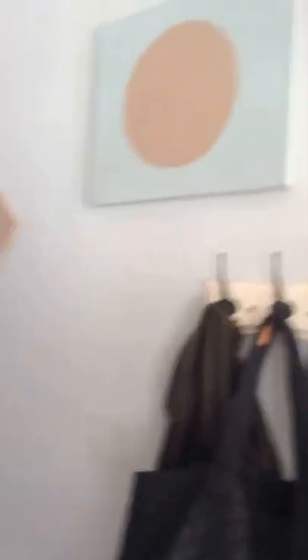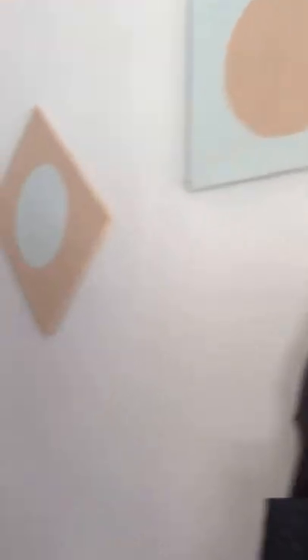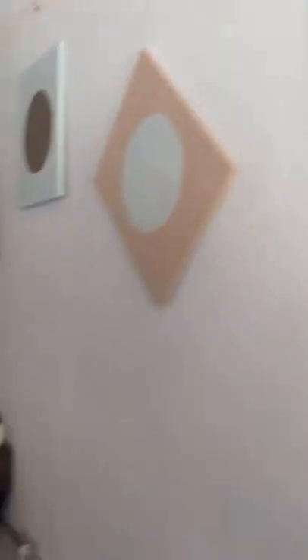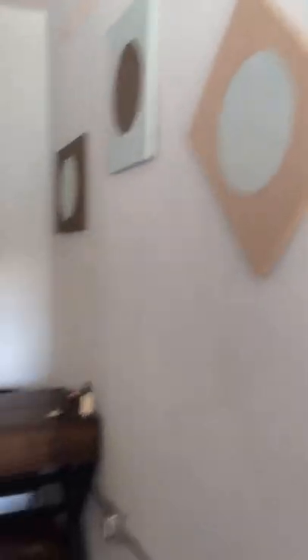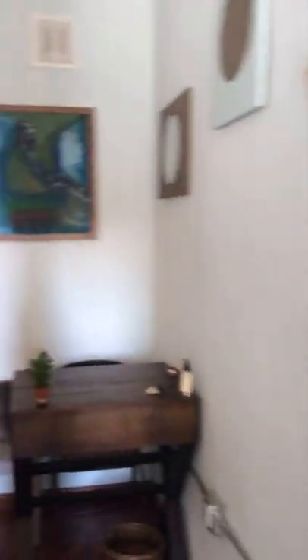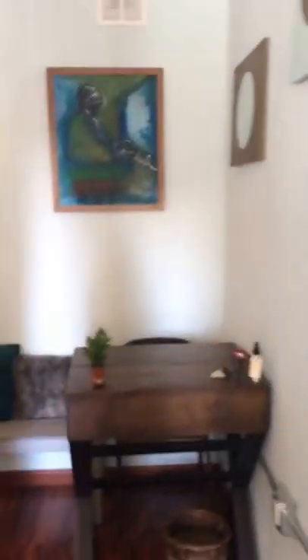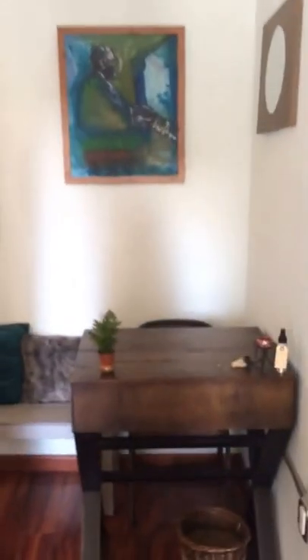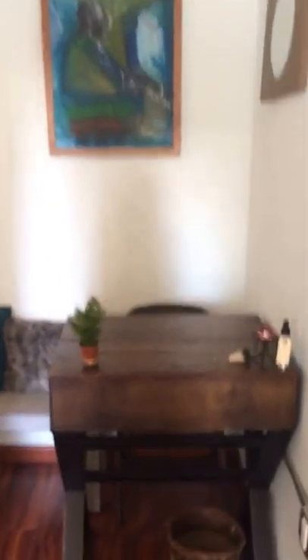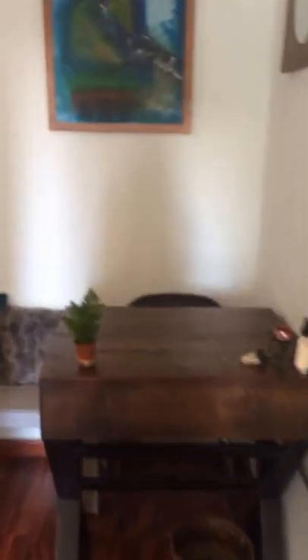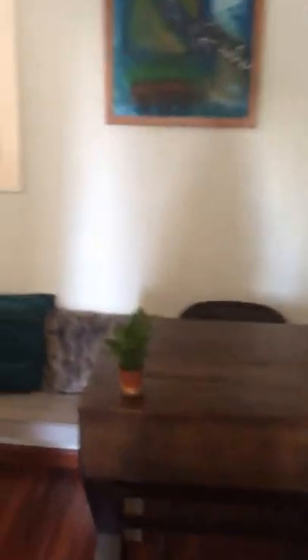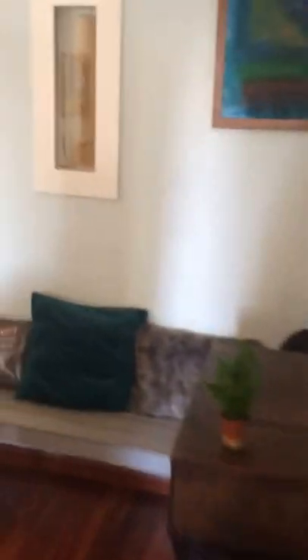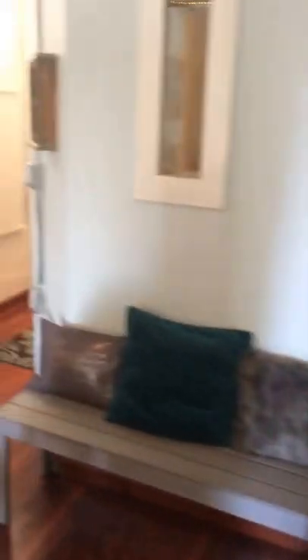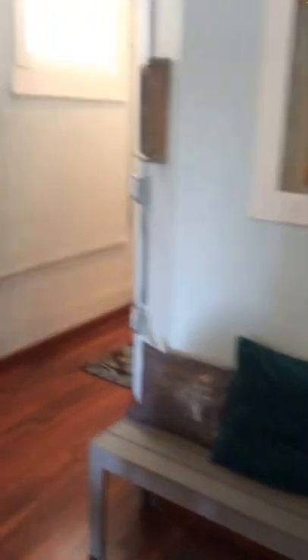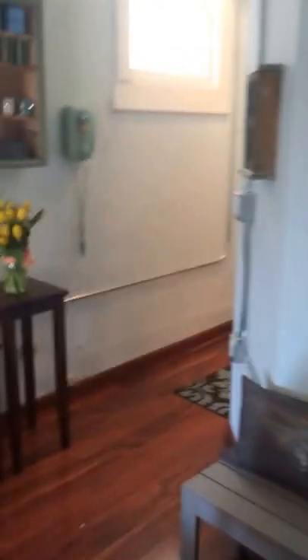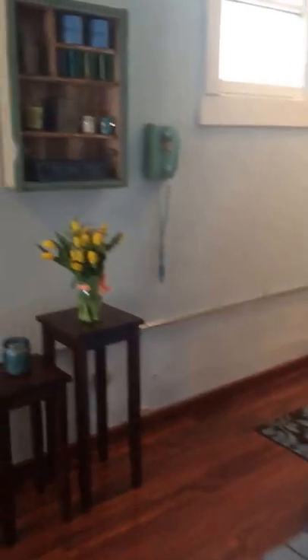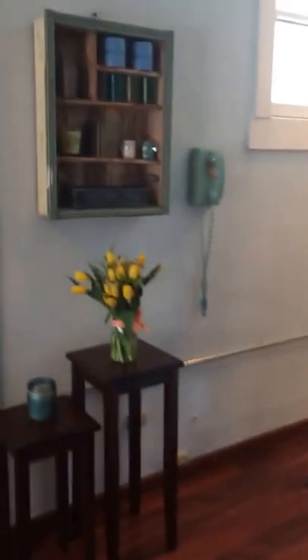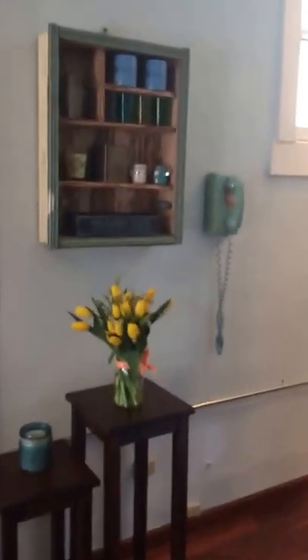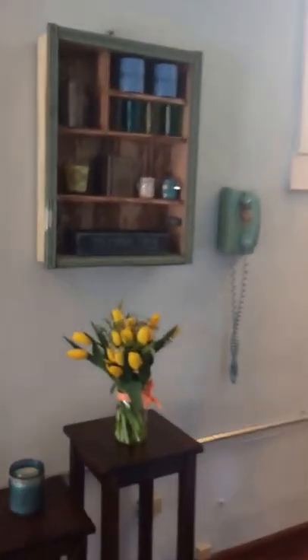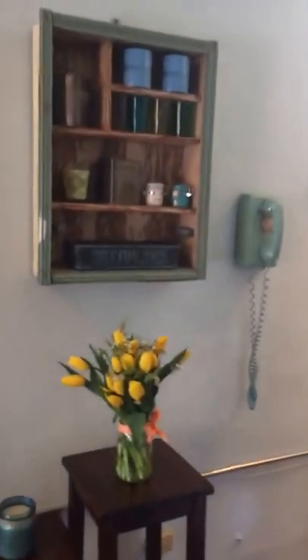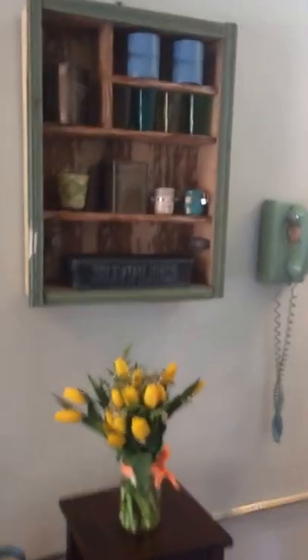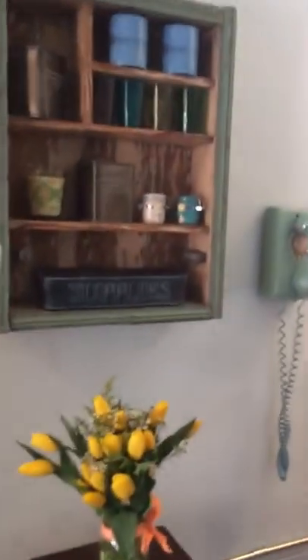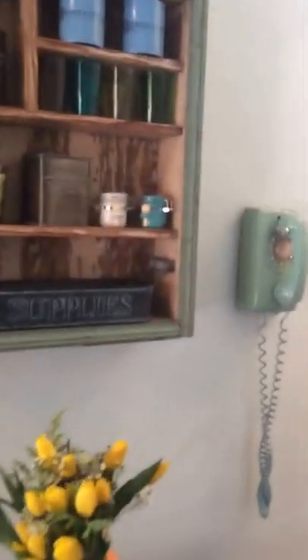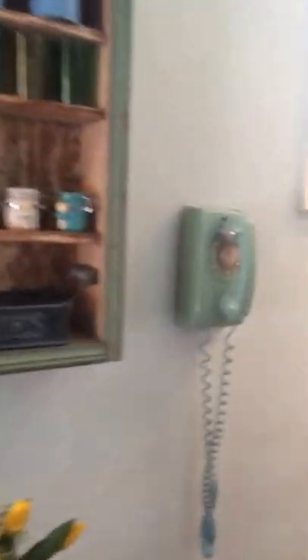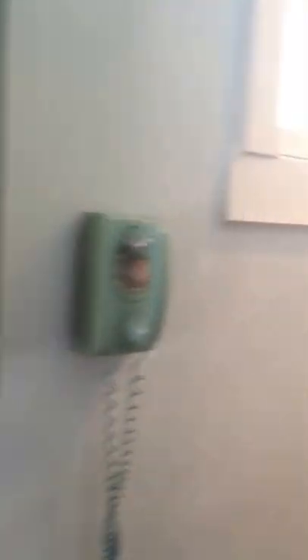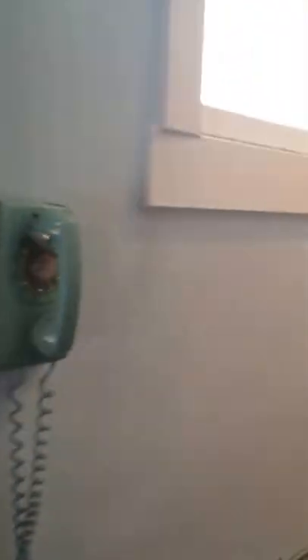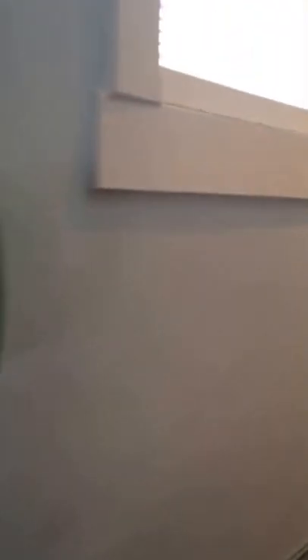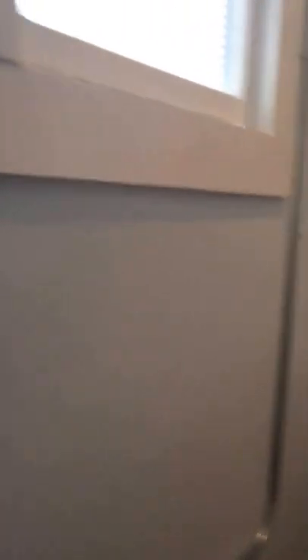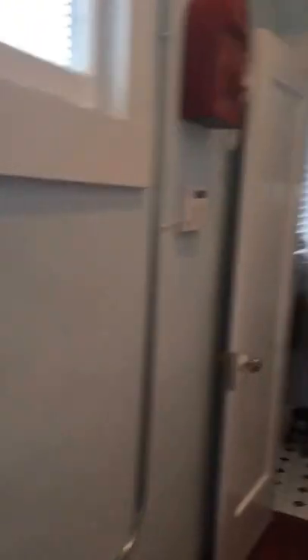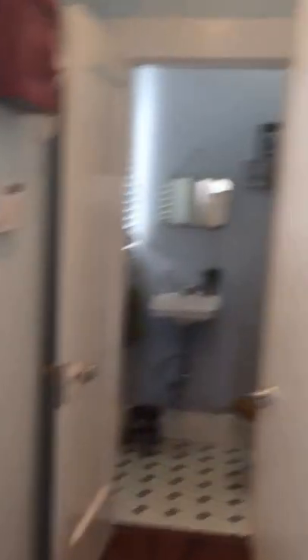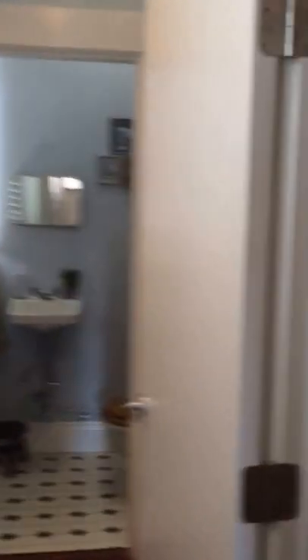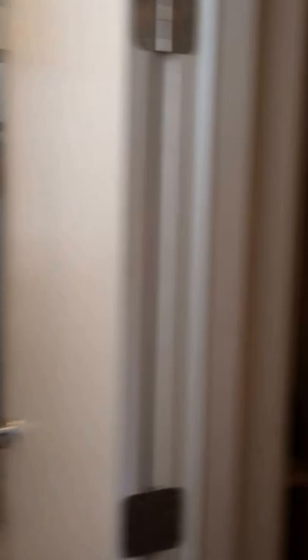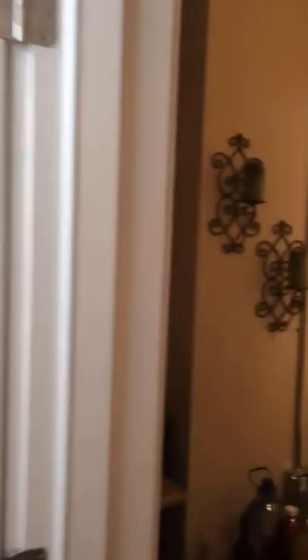And then here's the hall. Front desk. A little coffee station. Second teaching studio.